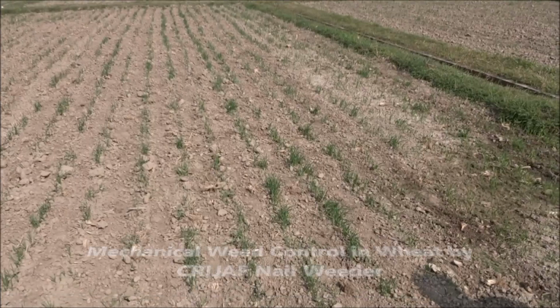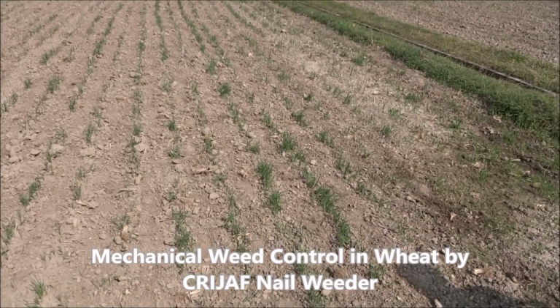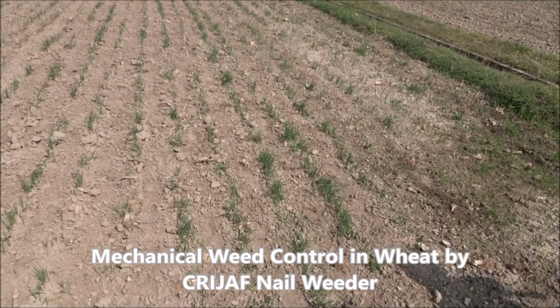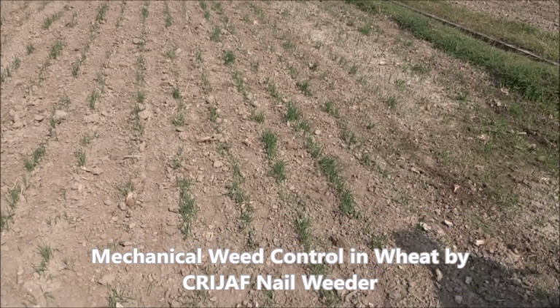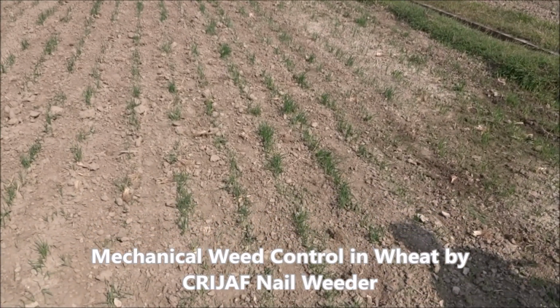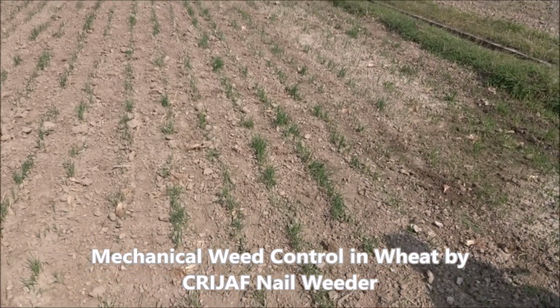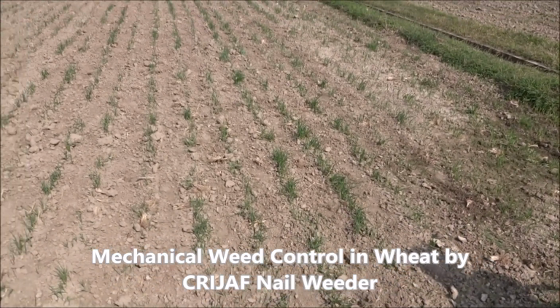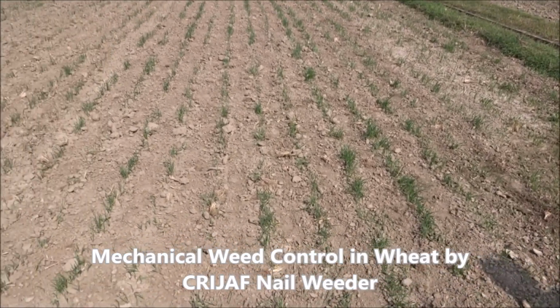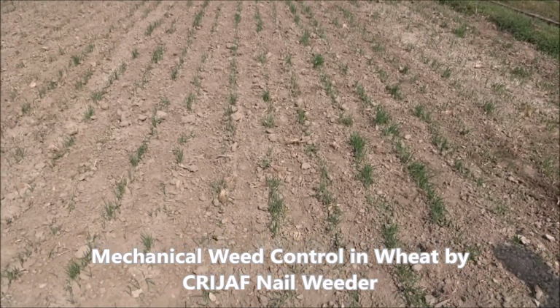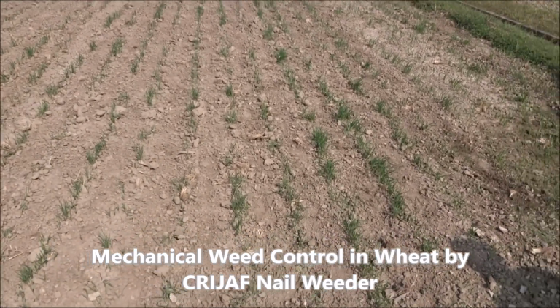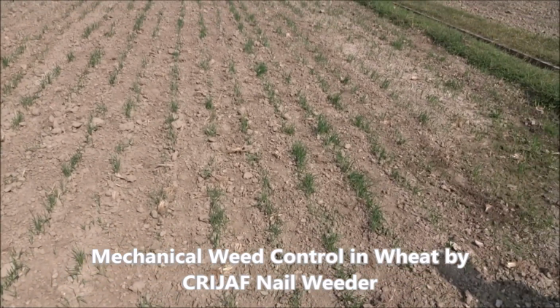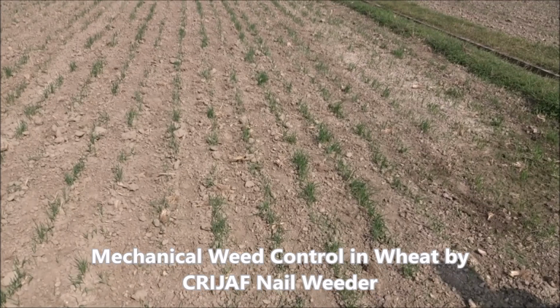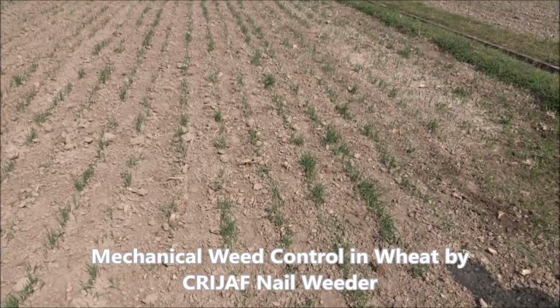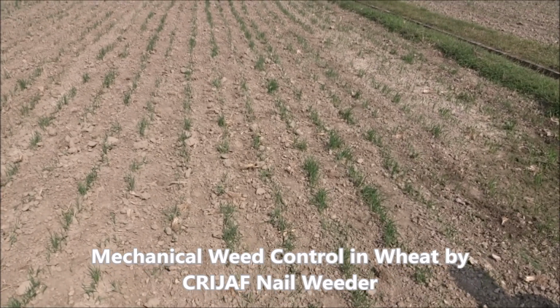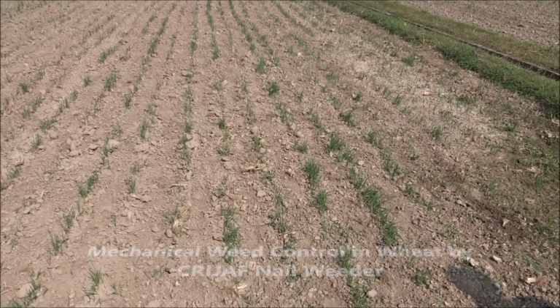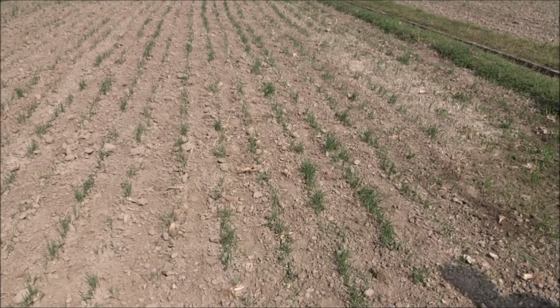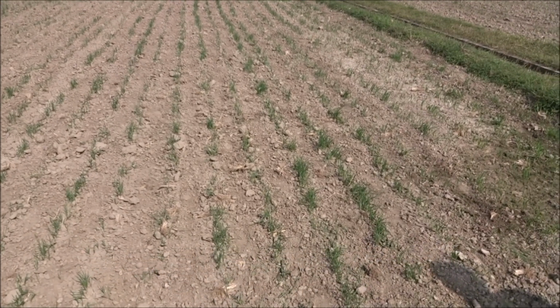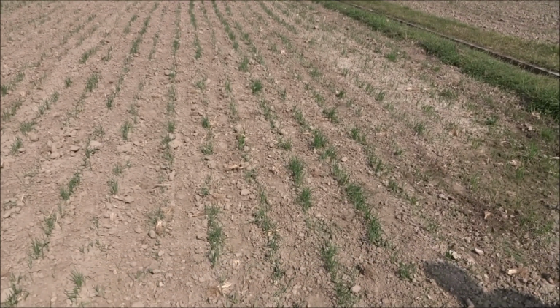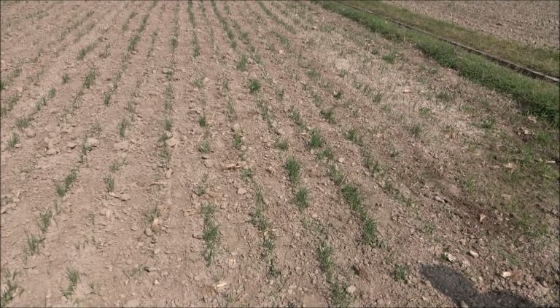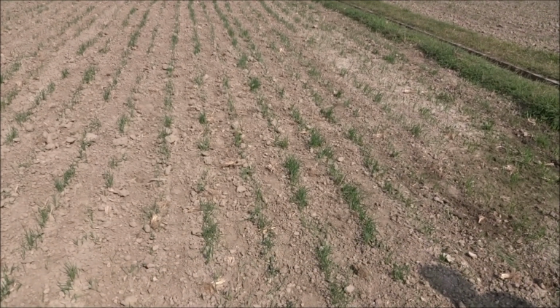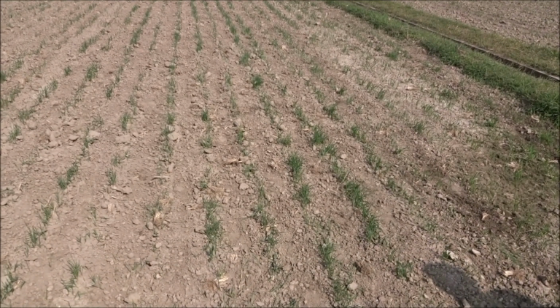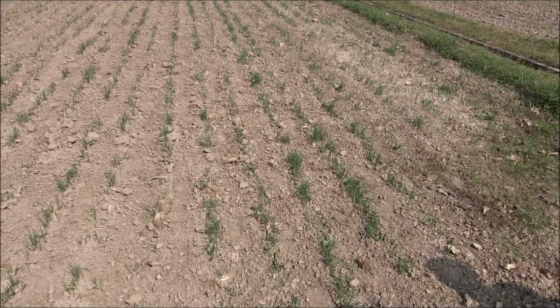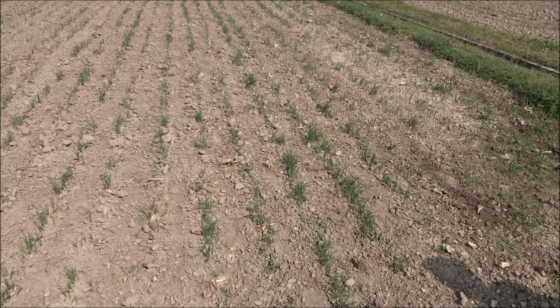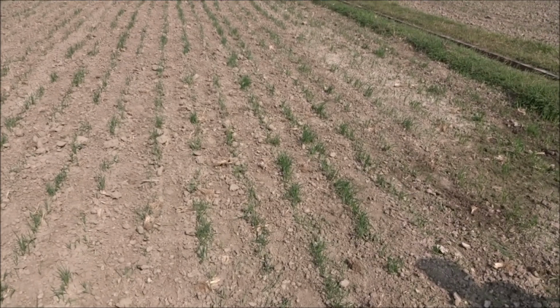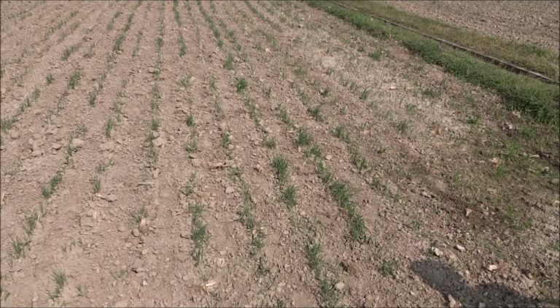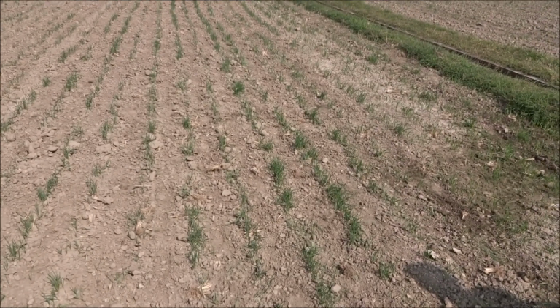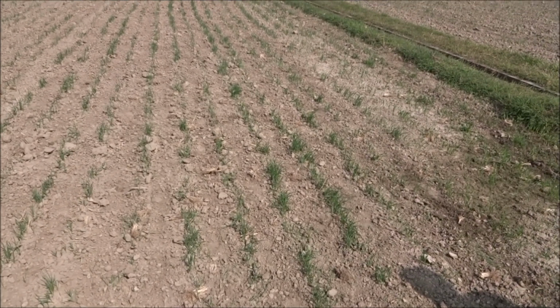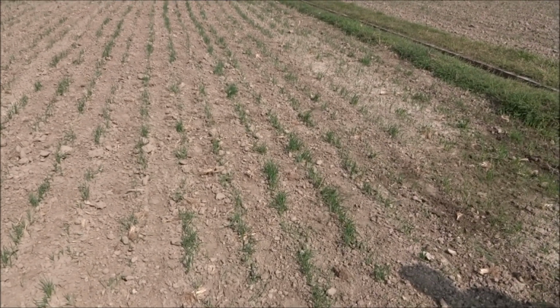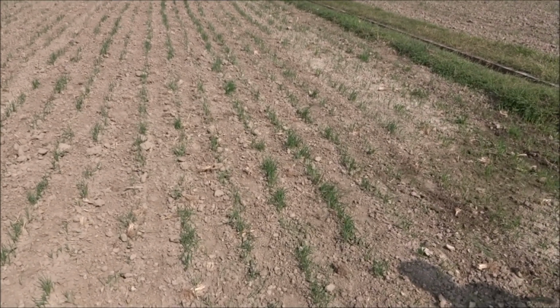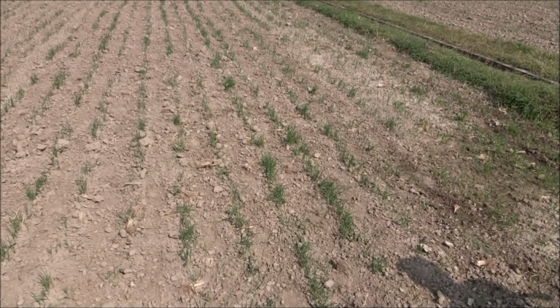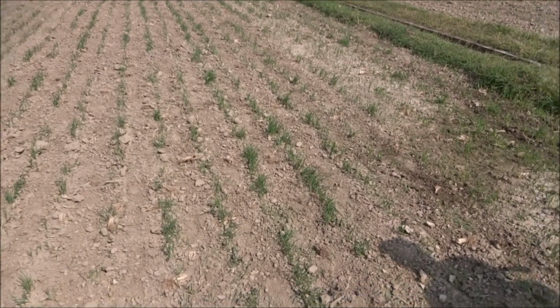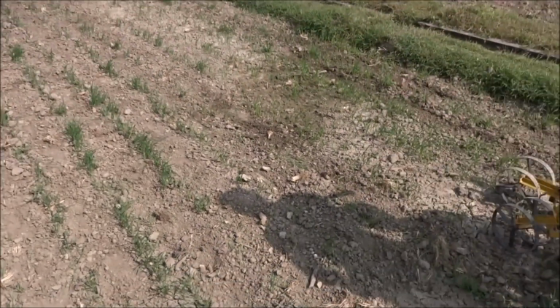This is Karajab under the Indian Council of Agricultural Research. This is a field of LTF. A lot of Chenopodium album has come up, and we are trying to destroy it mechanically by using the Karajab nail weeder.